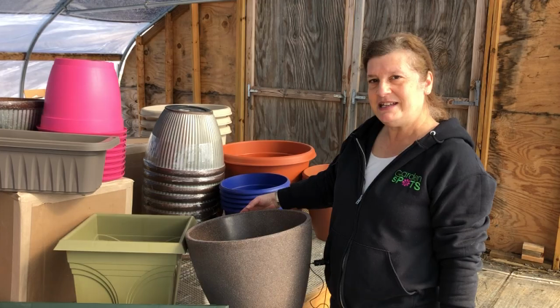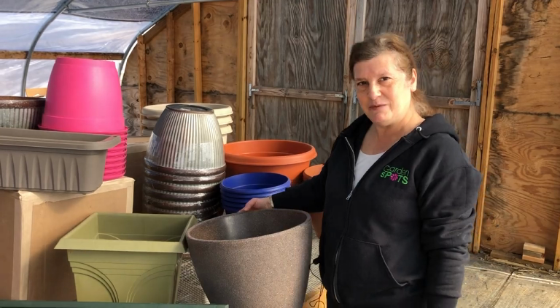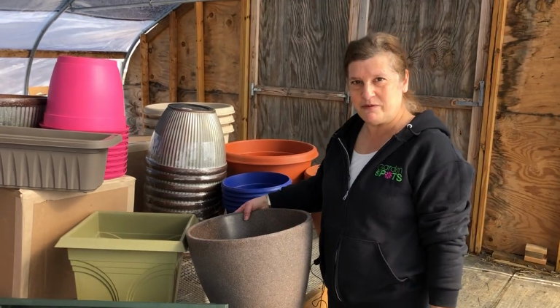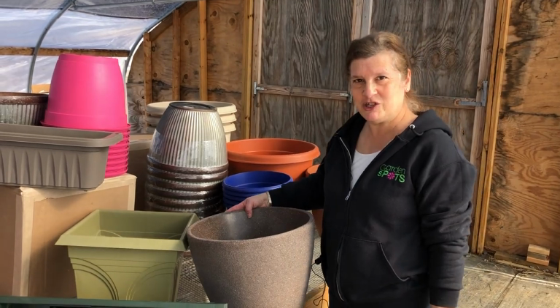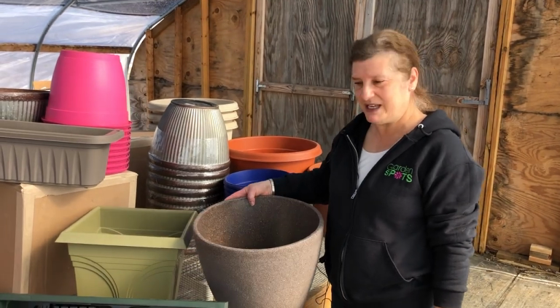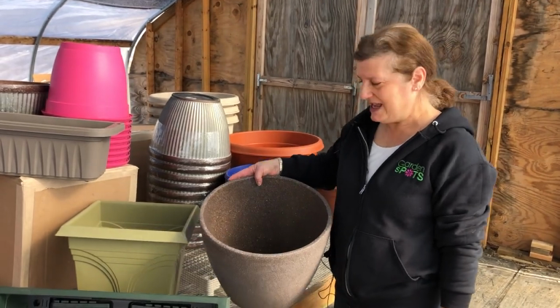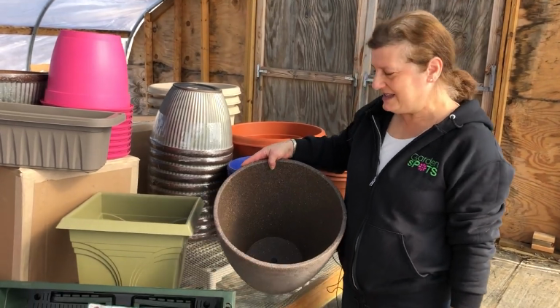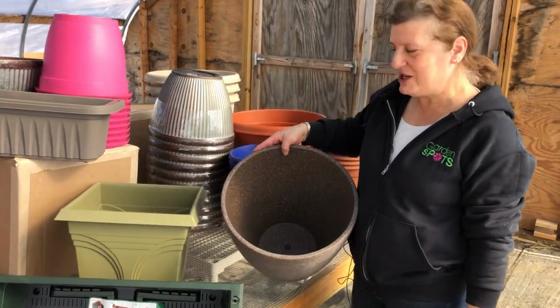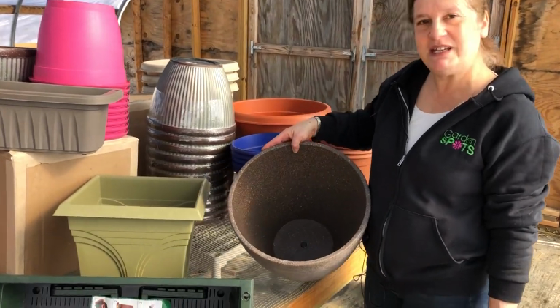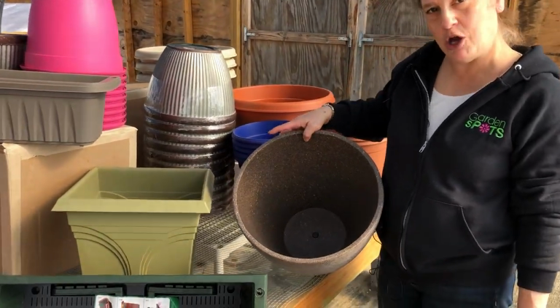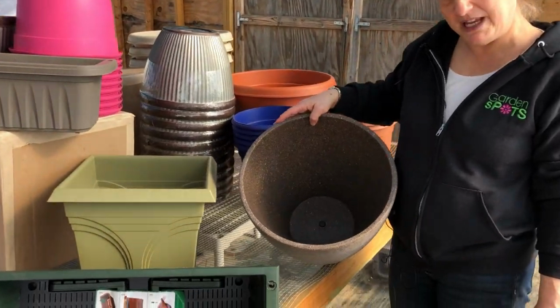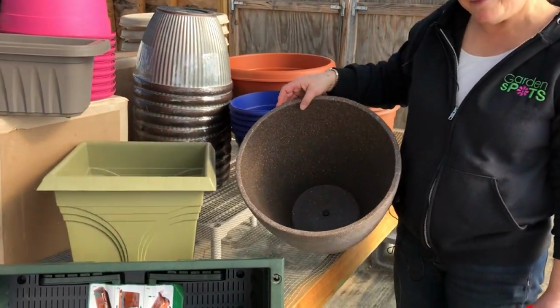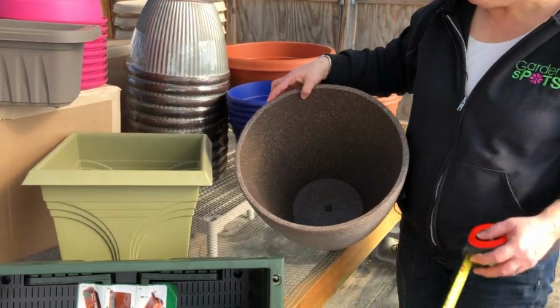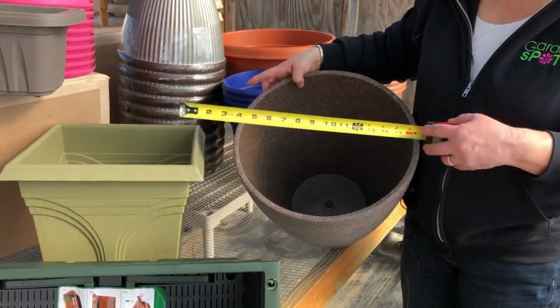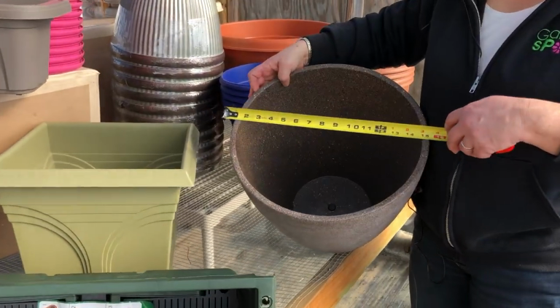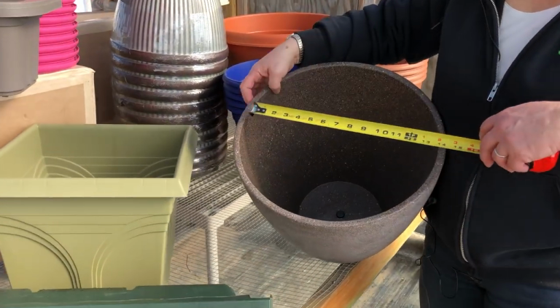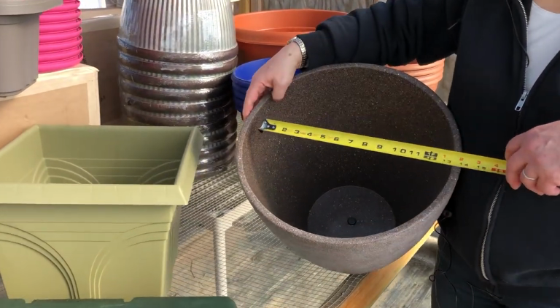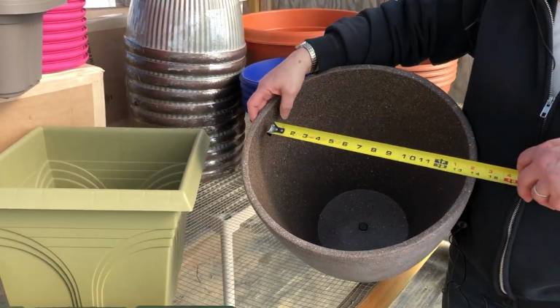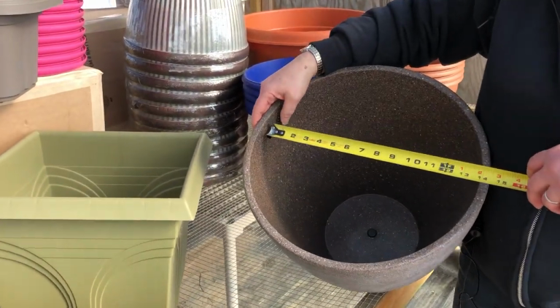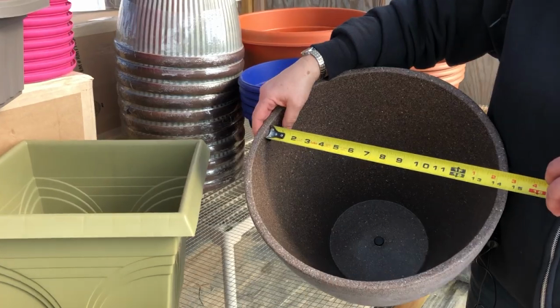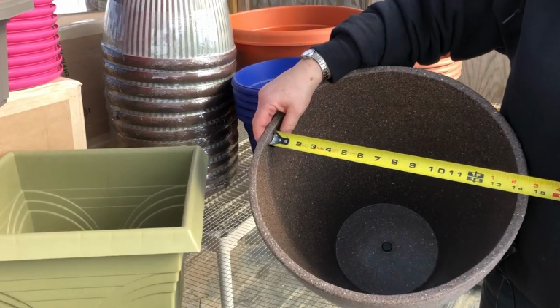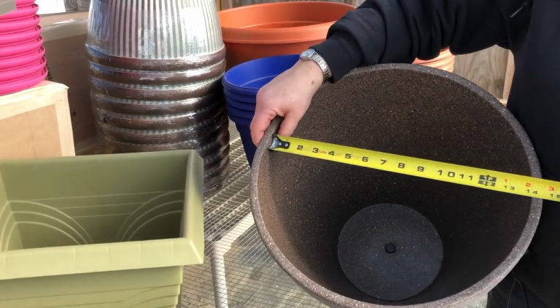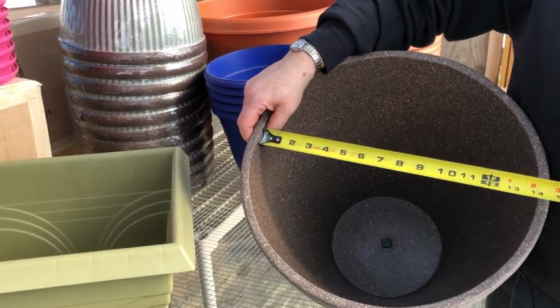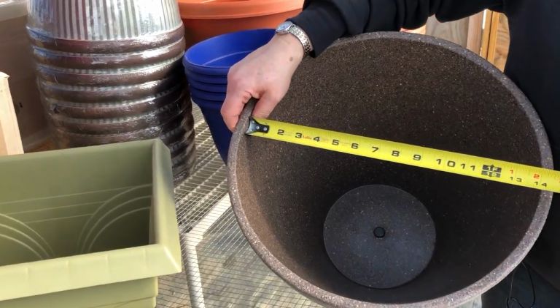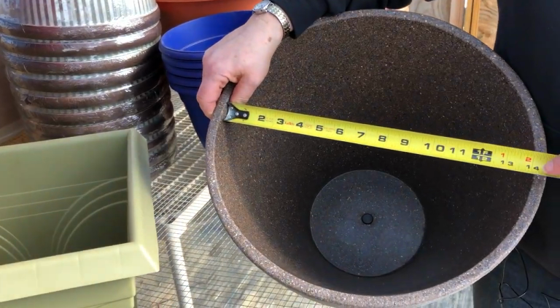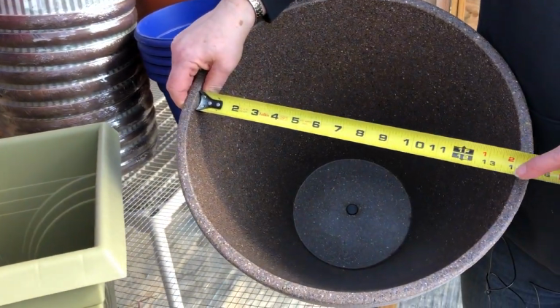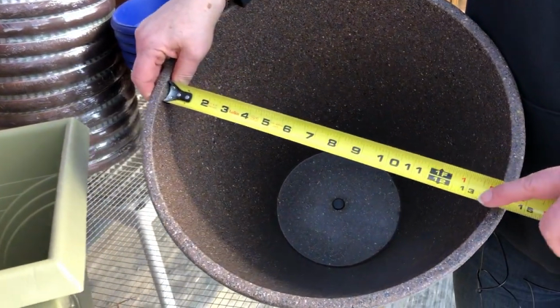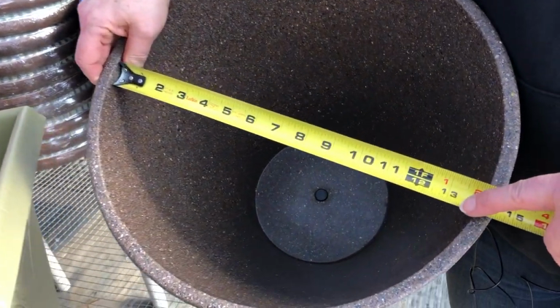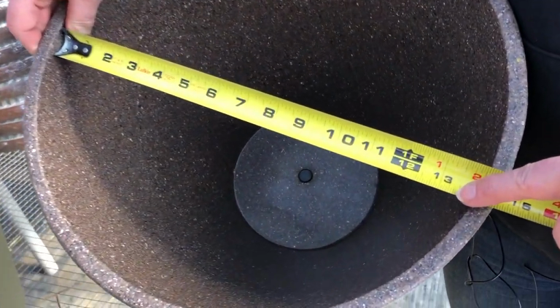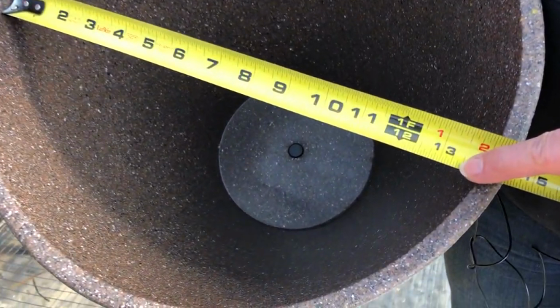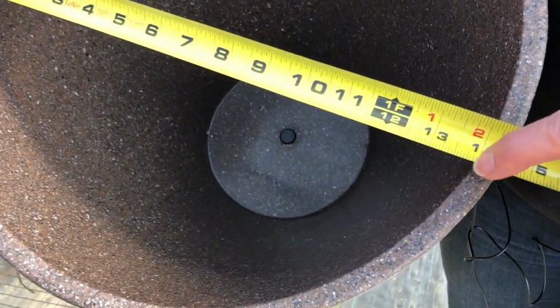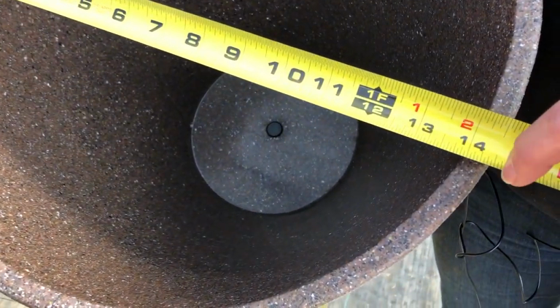The important measurement is the measurement at the opening. I take my tape measure, put it on the inside, and put it straight across.